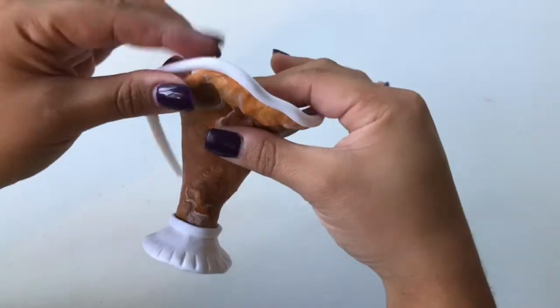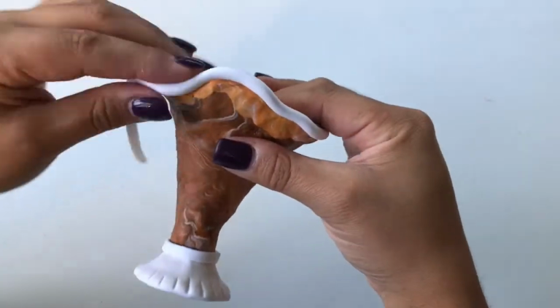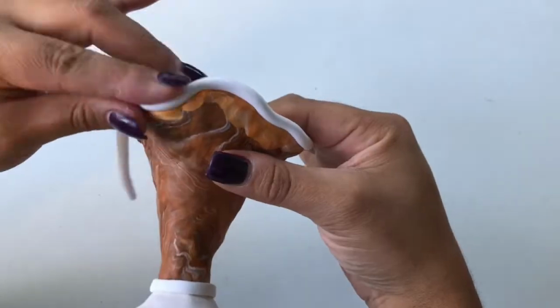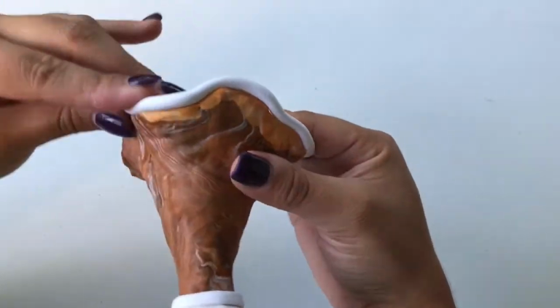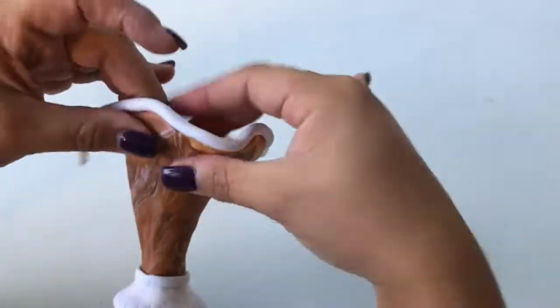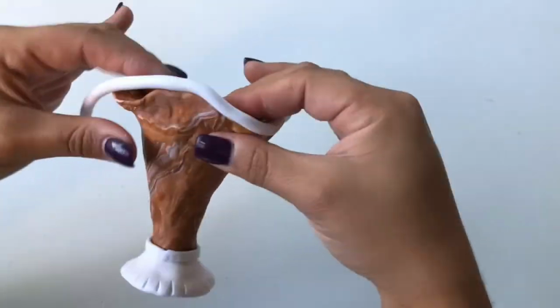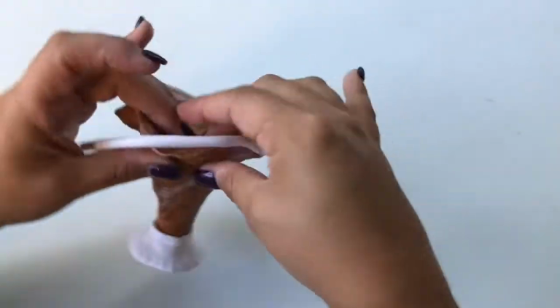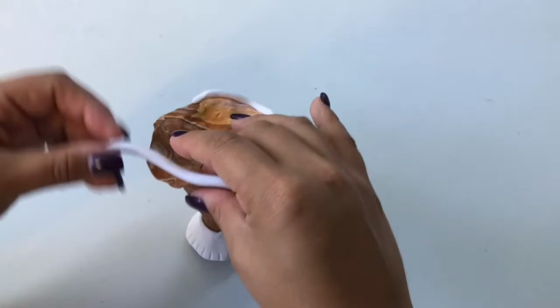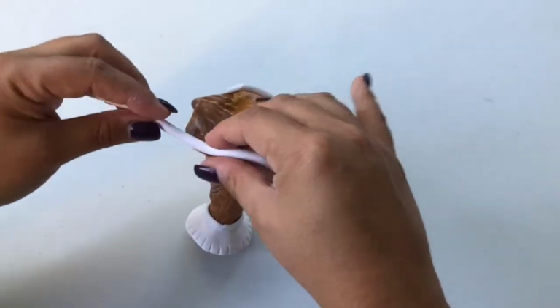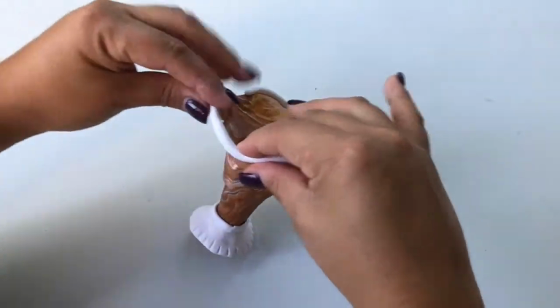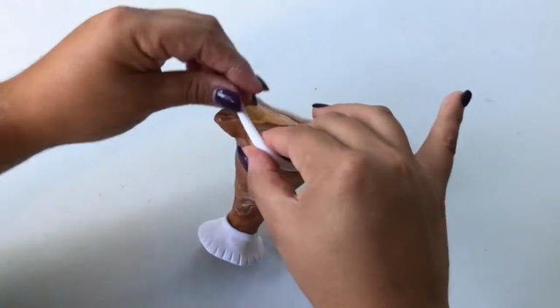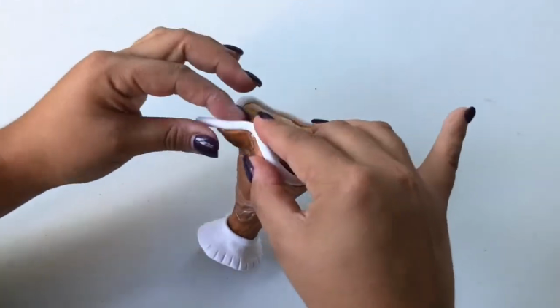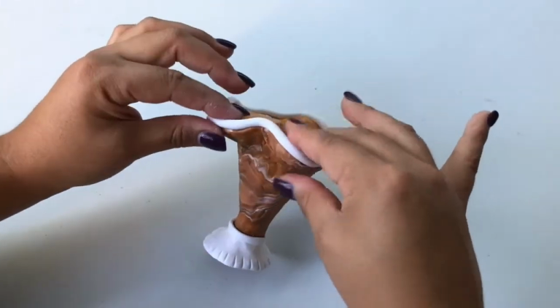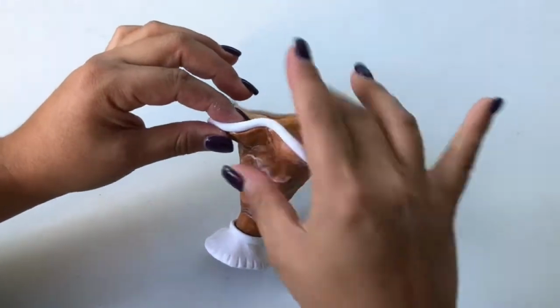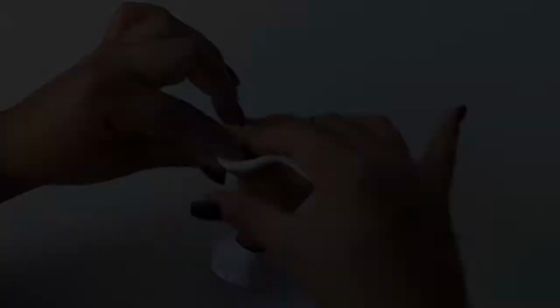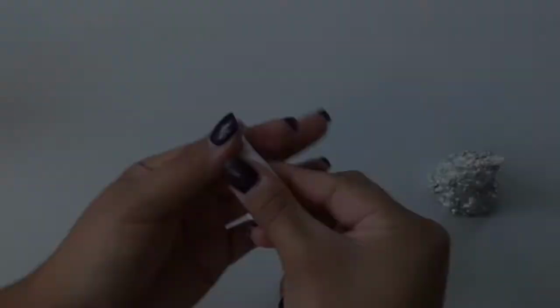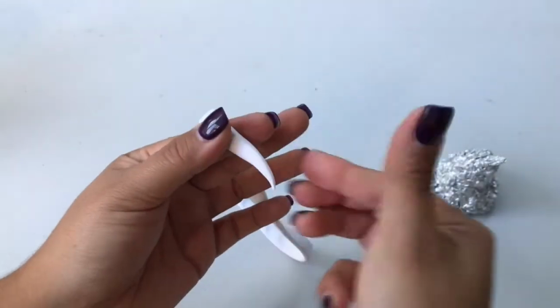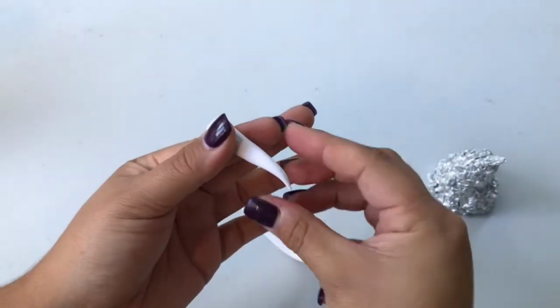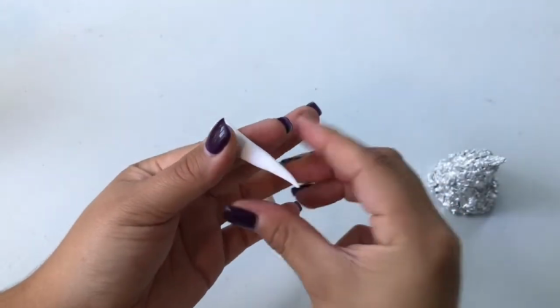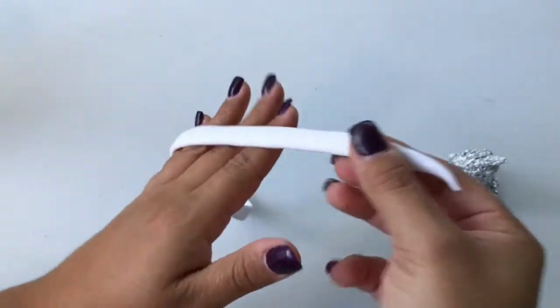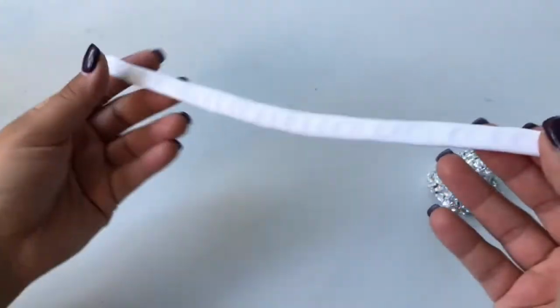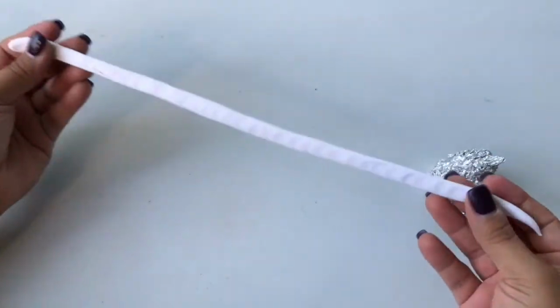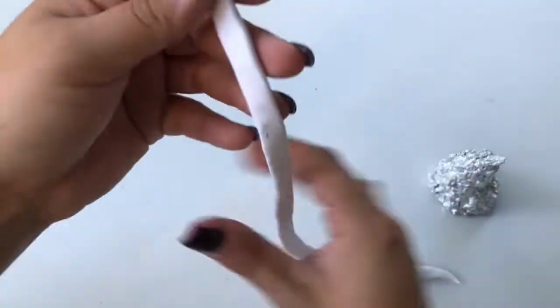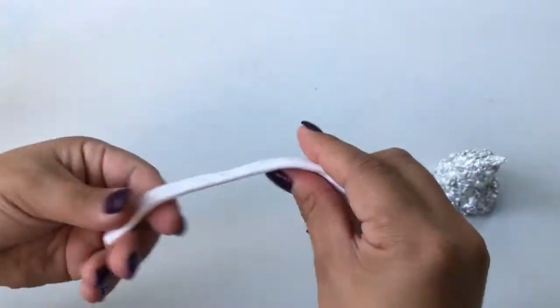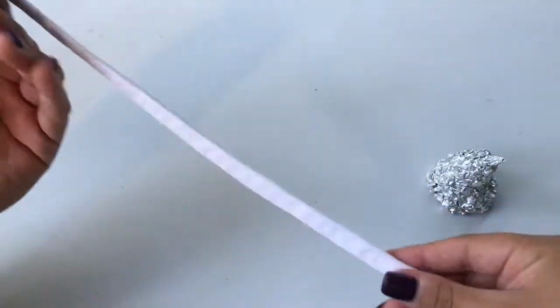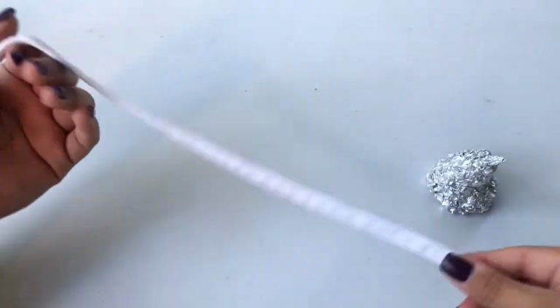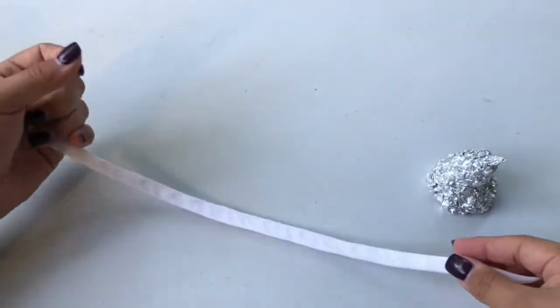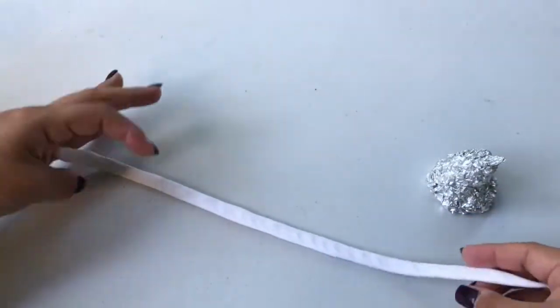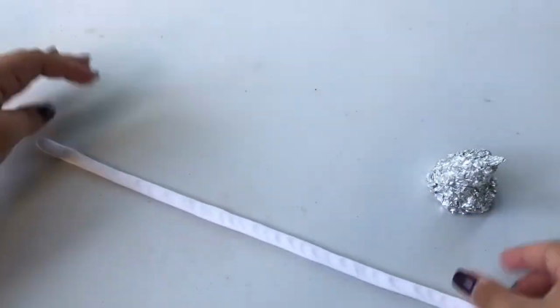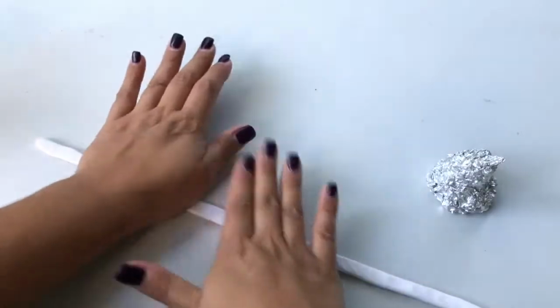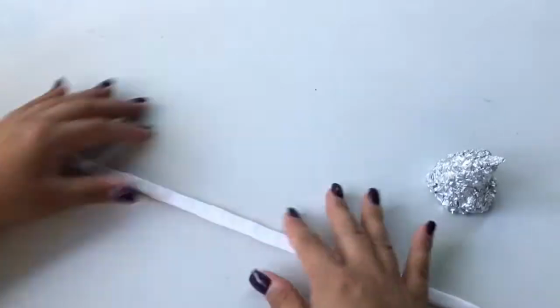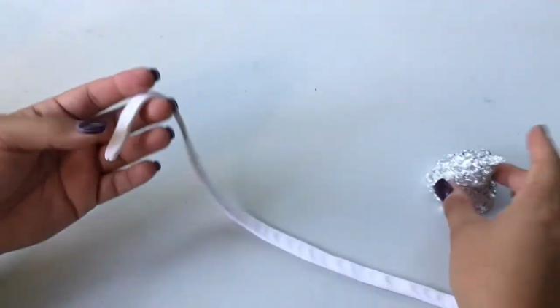For the whipped cream, take multiple strips of flattened white clay and wrap them around the whipped cream conical foil structure.